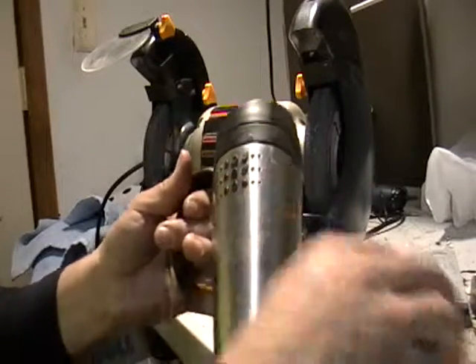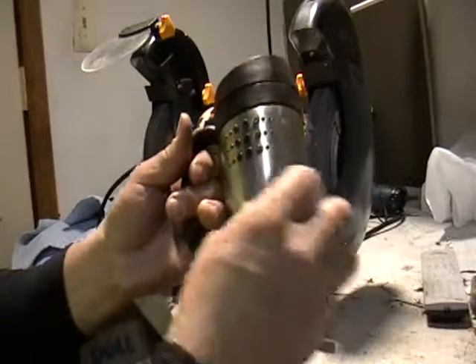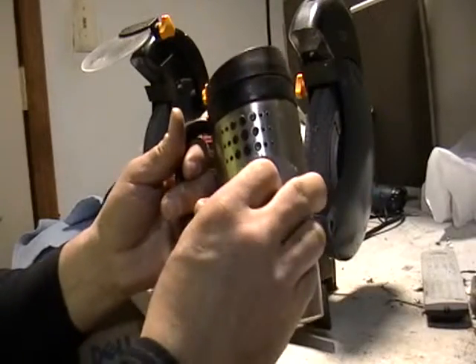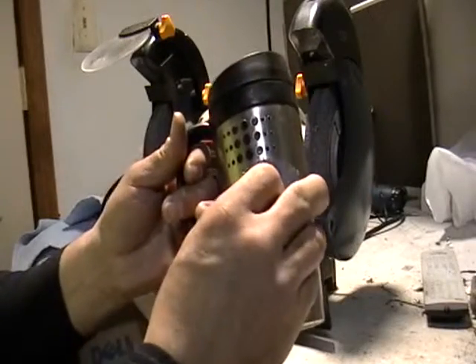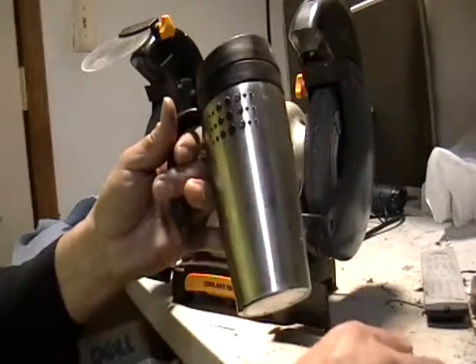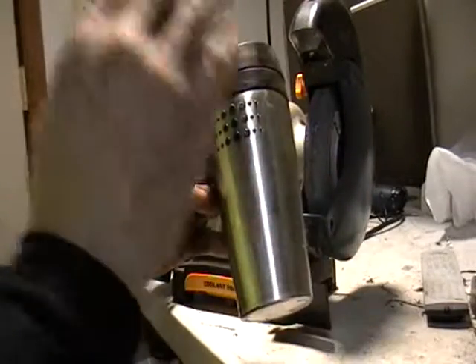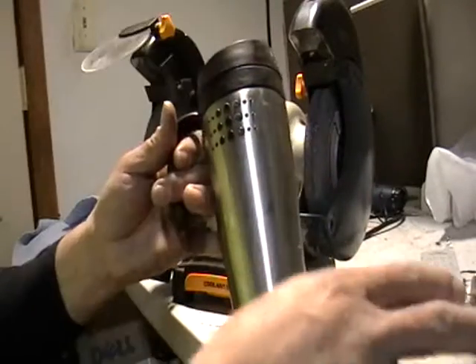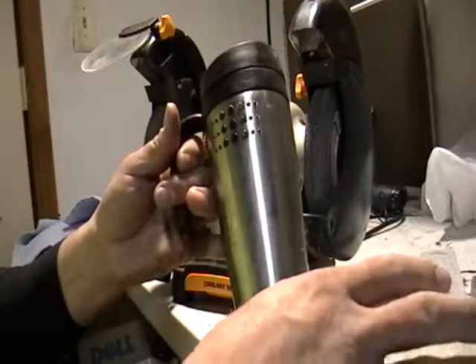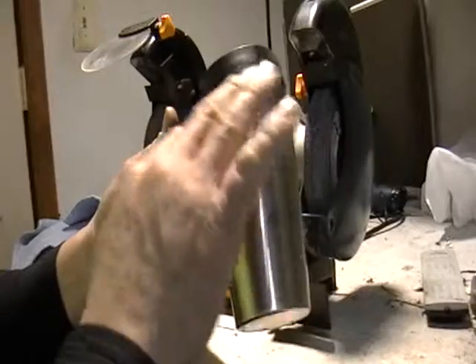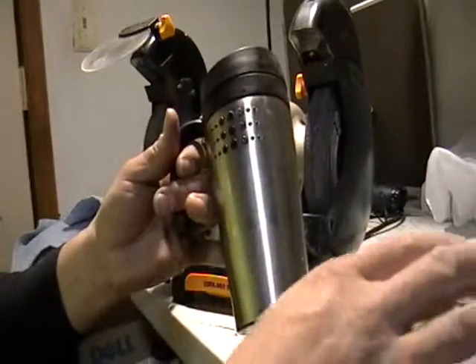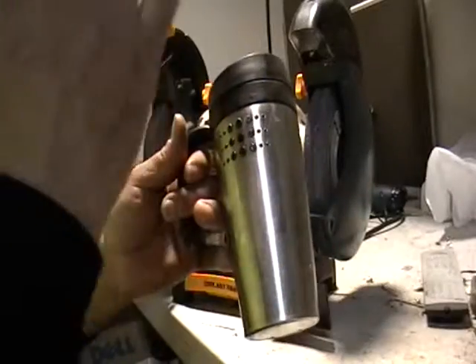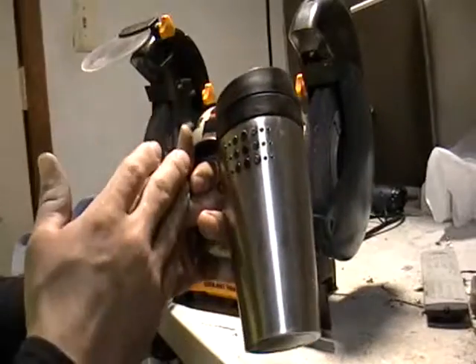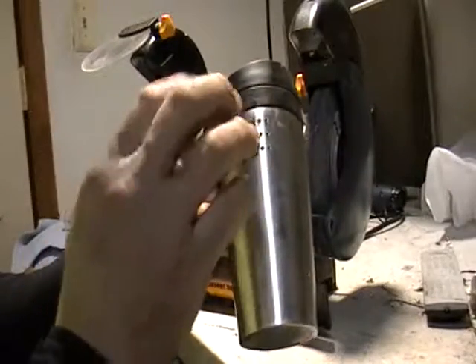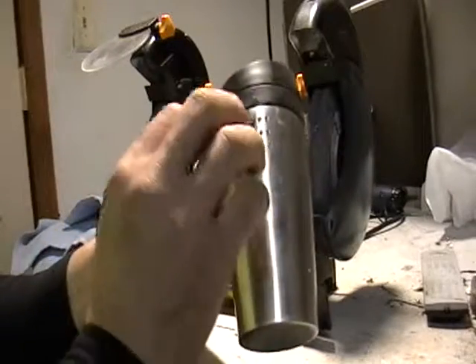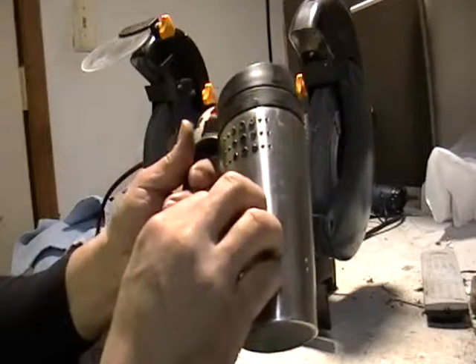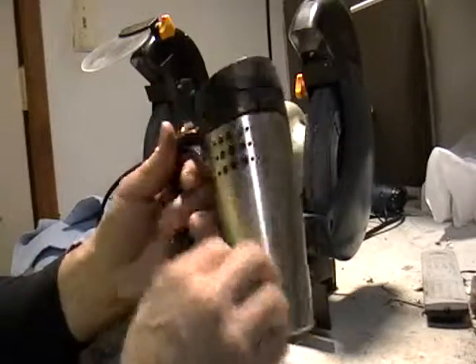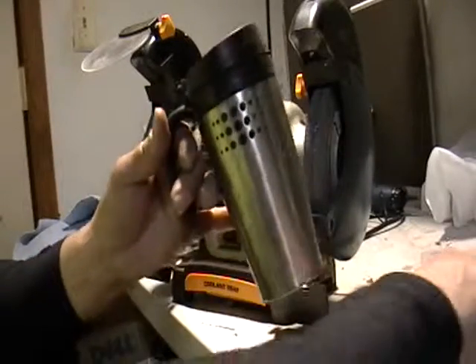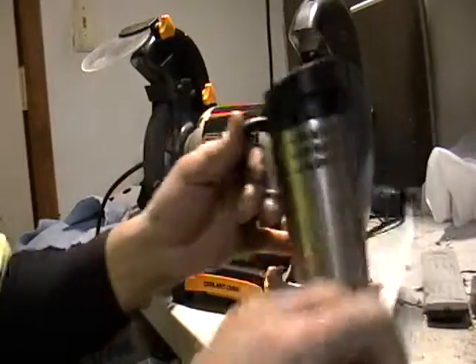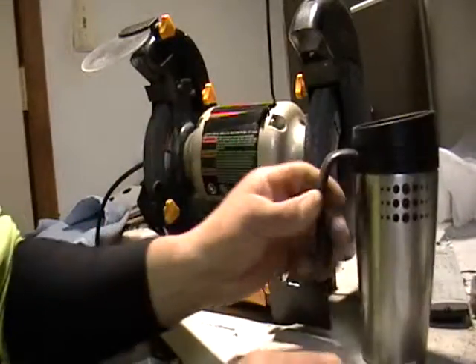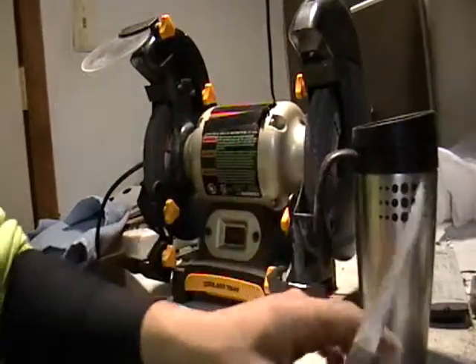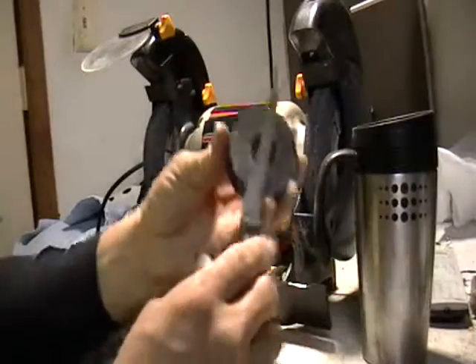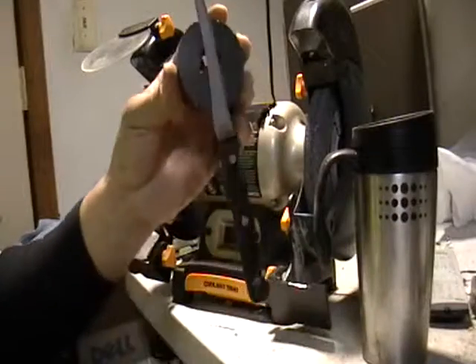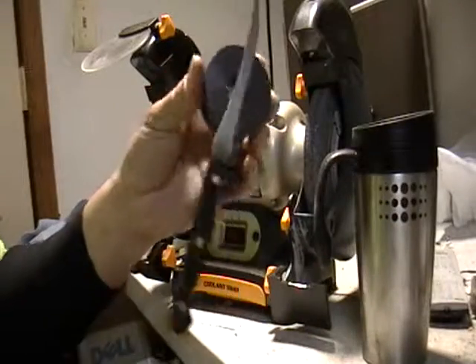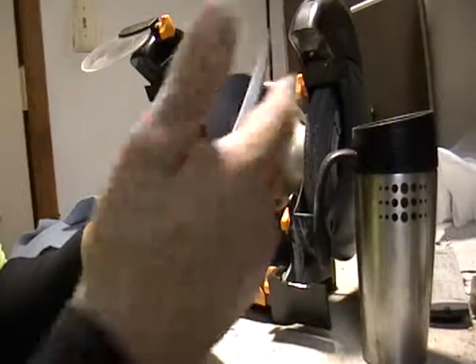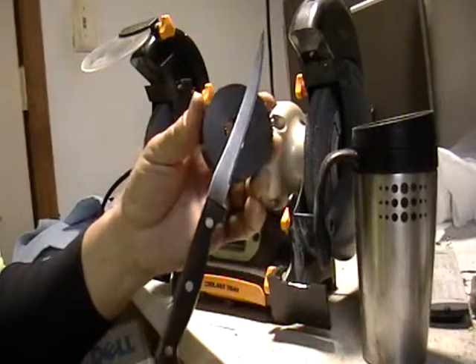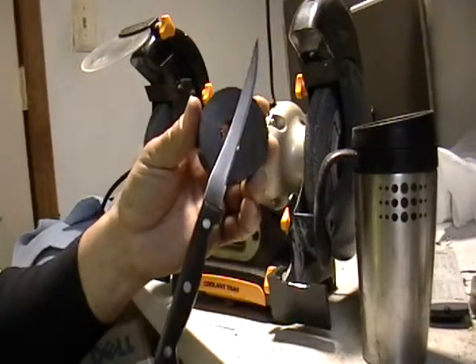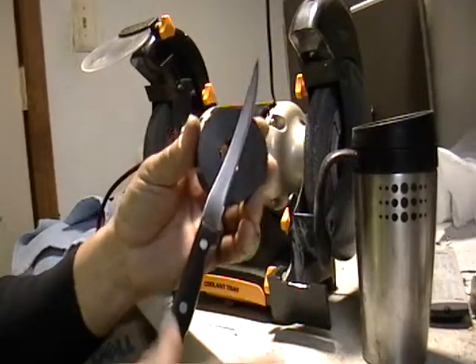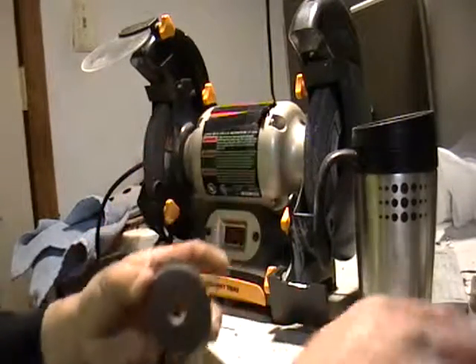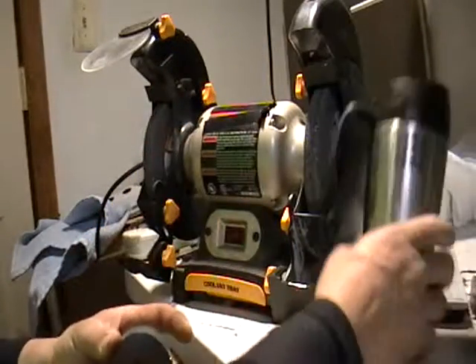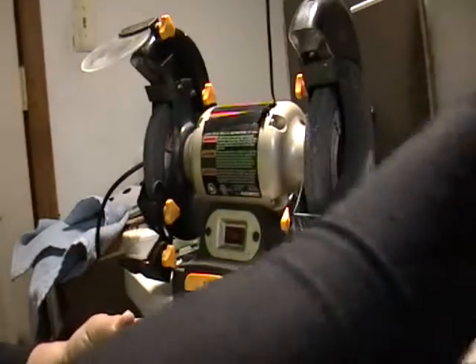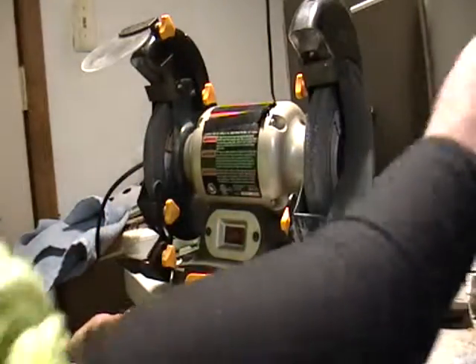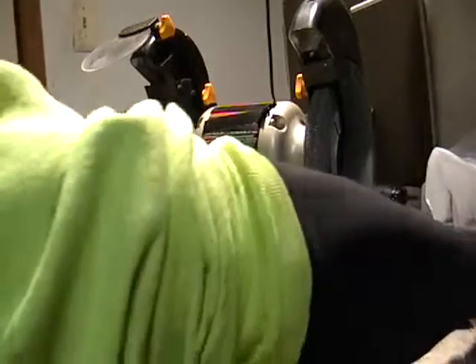So if you have non-magnetic stainless steel, take it to your scrap yard and separate it from your regular steel — they'll give you more money for this stuff. Except for the knife — see the knife? They'll just throw that in your steel pile.